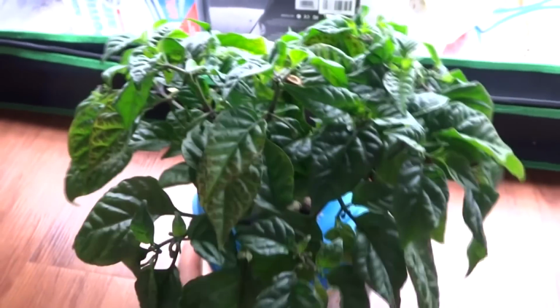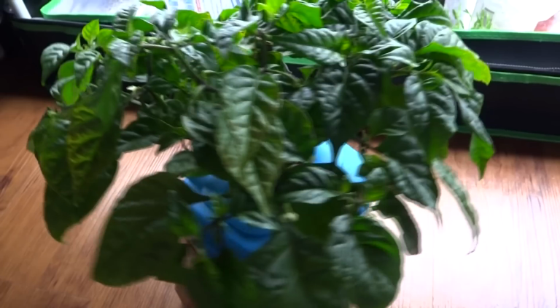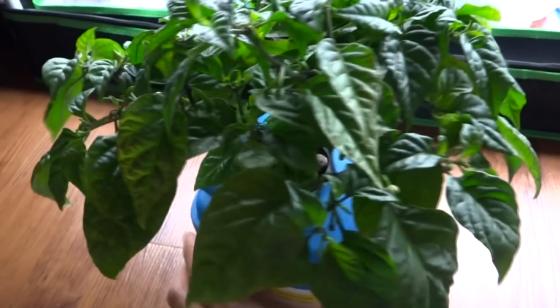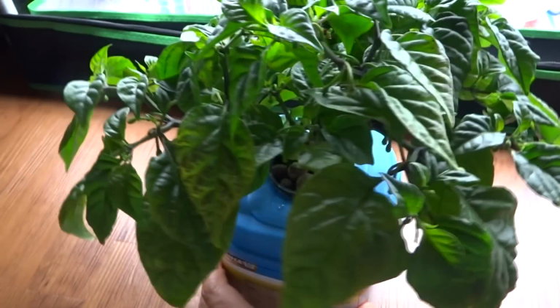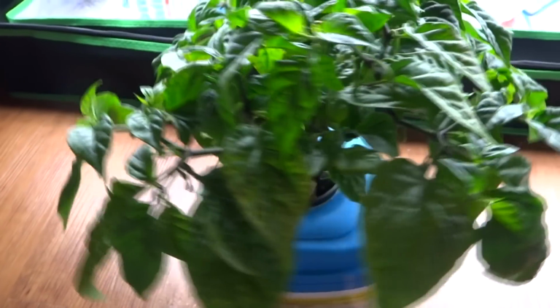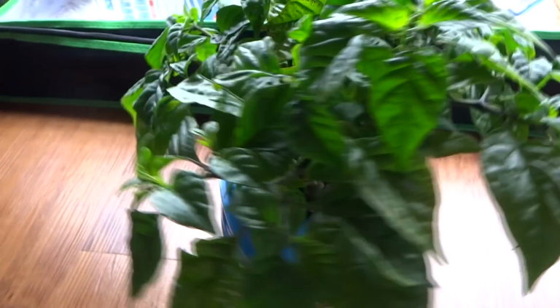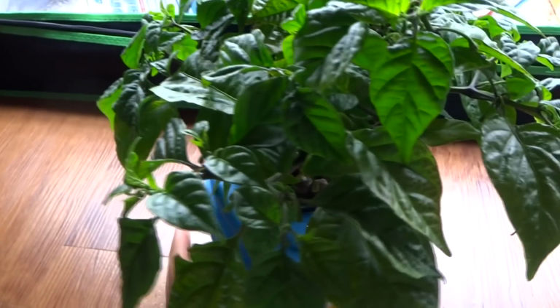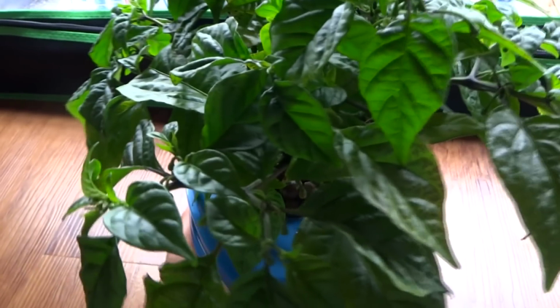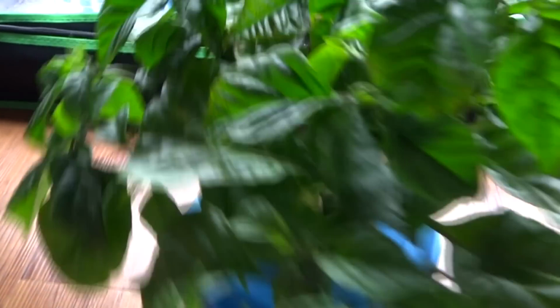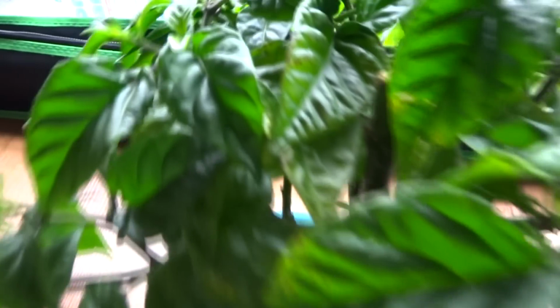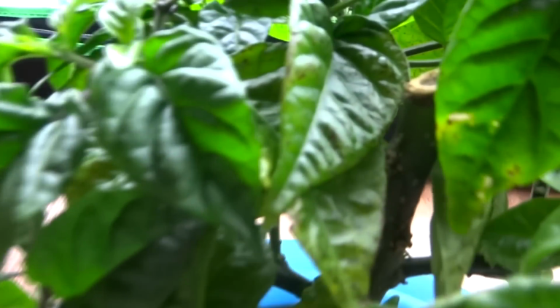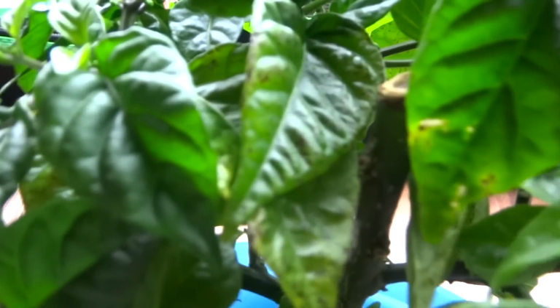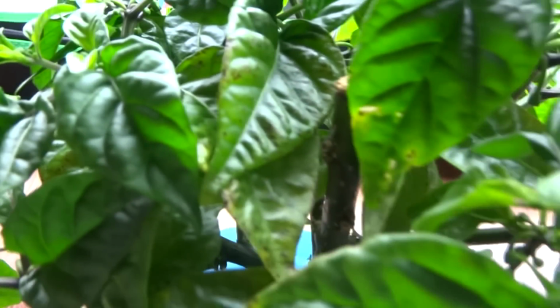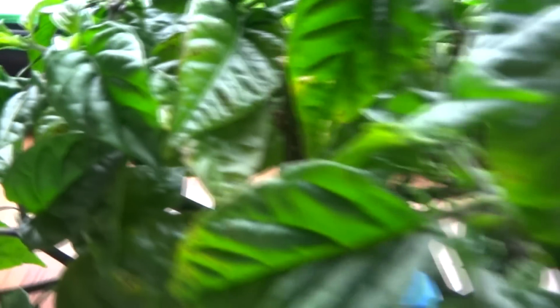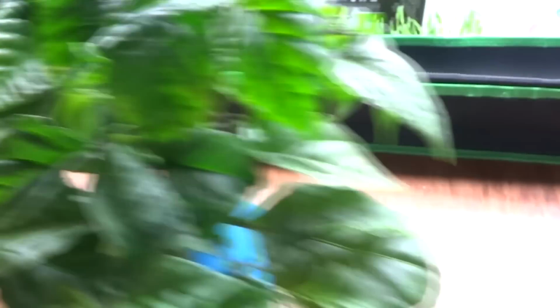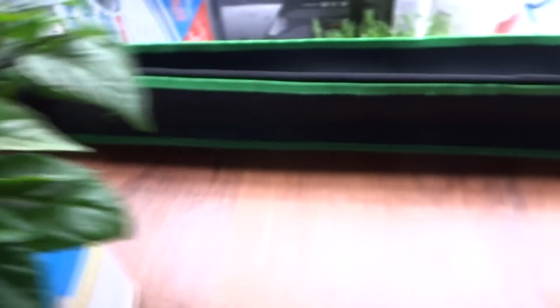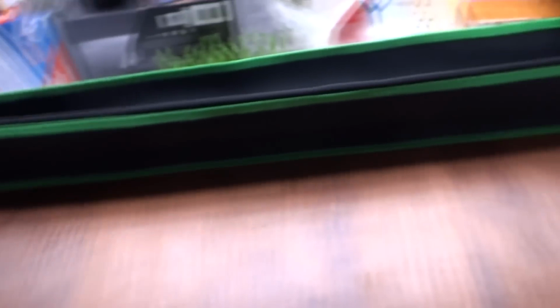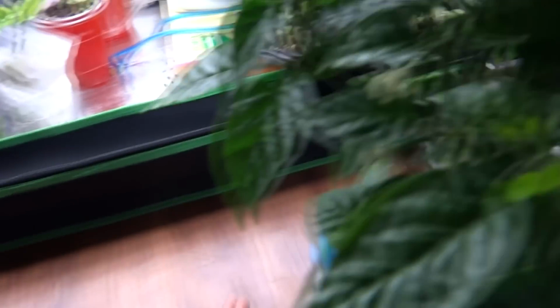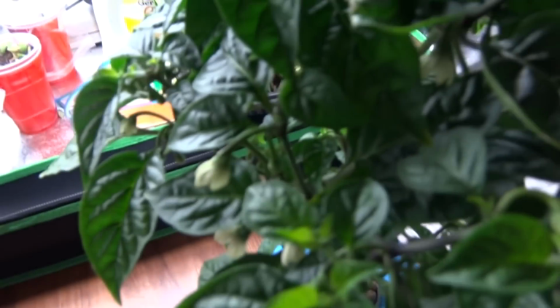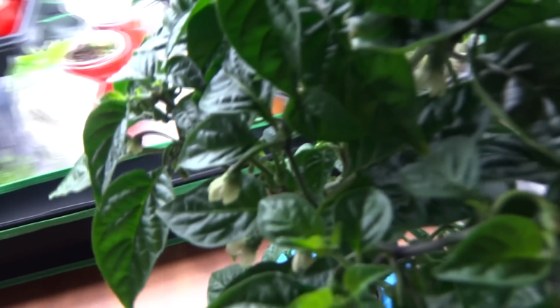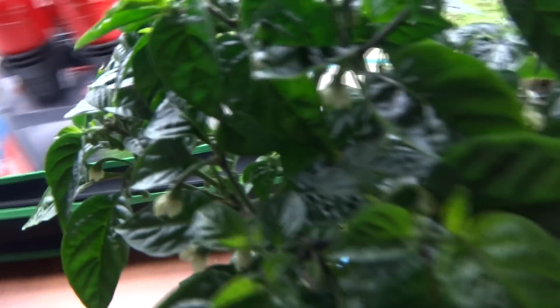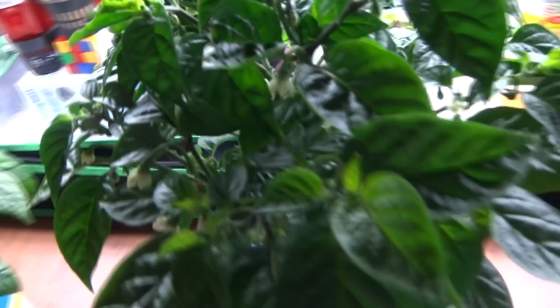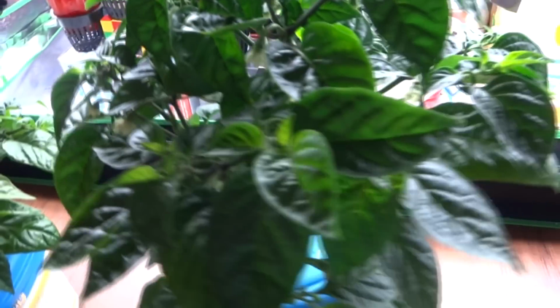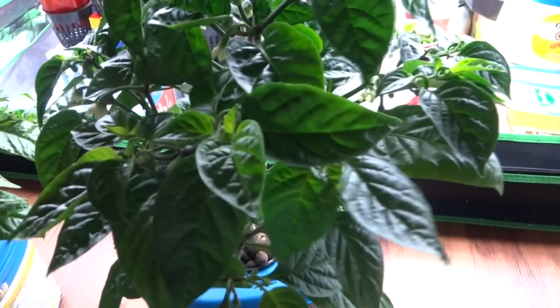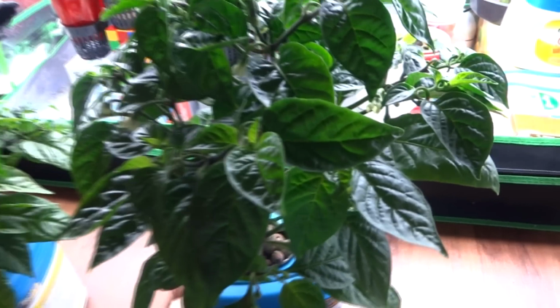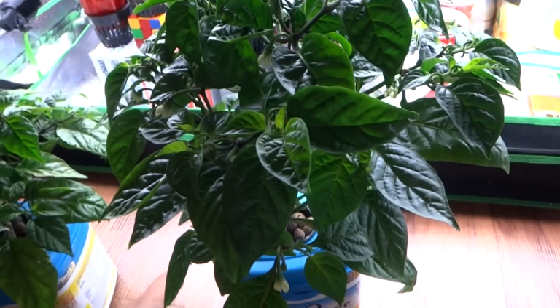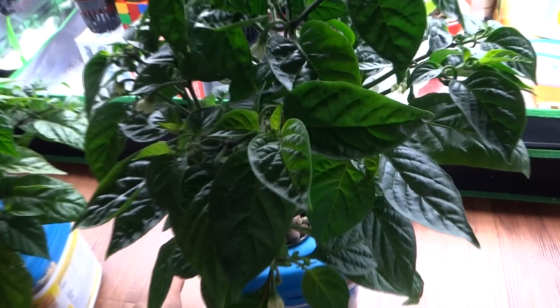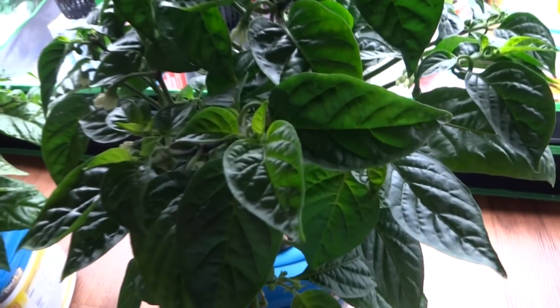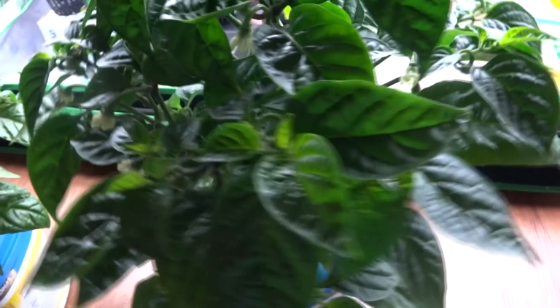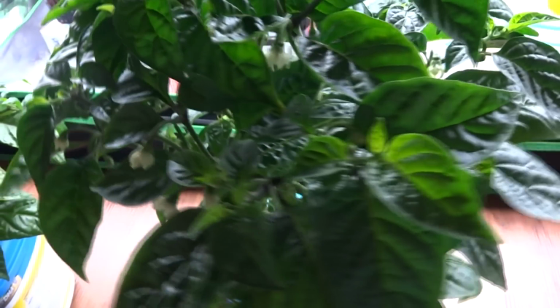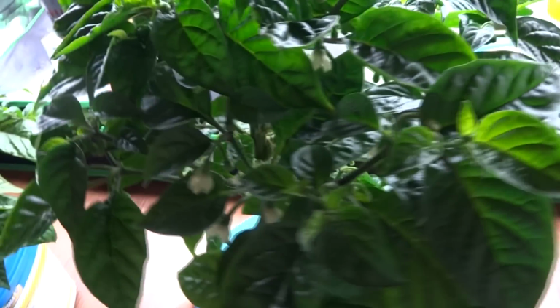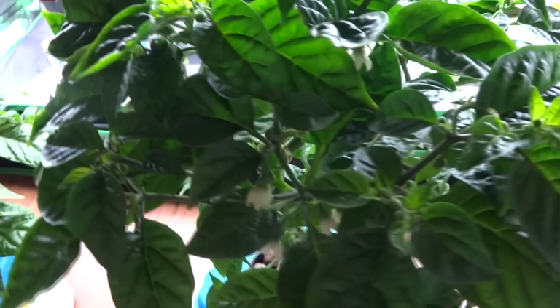Looking really nice except for the brown leaves, and then the mystery plant which is the Bahamian goat.